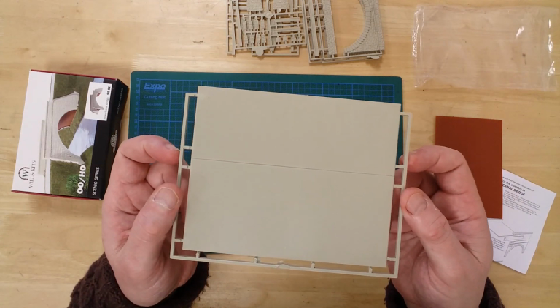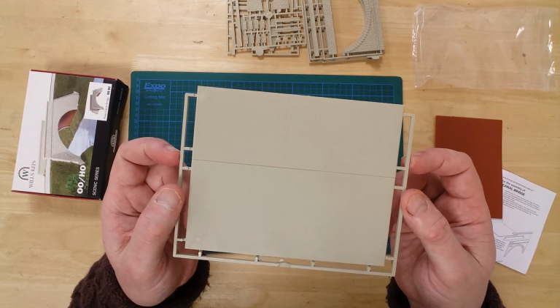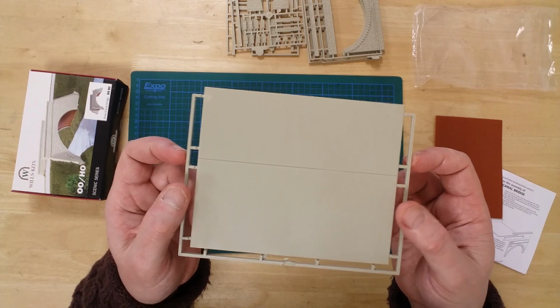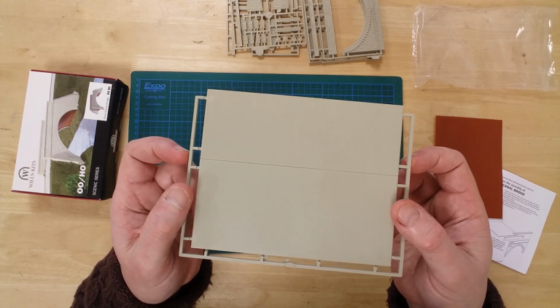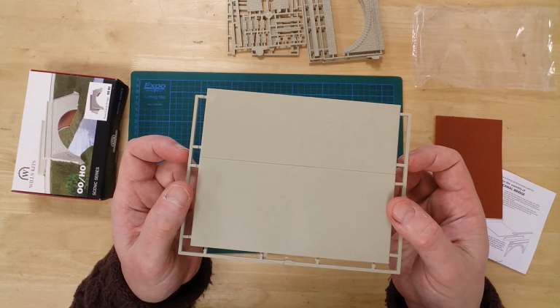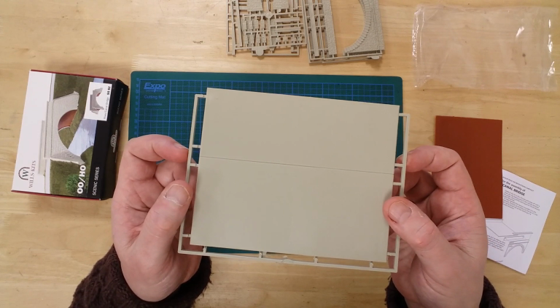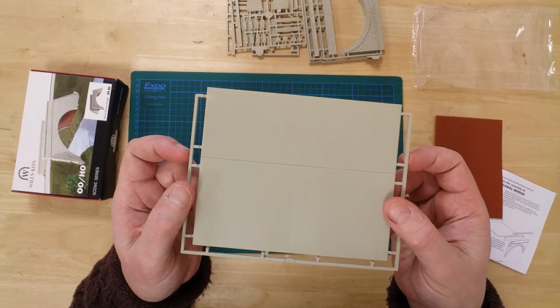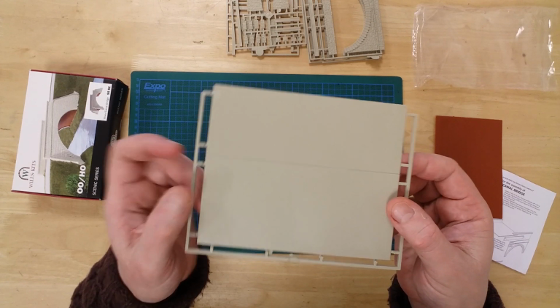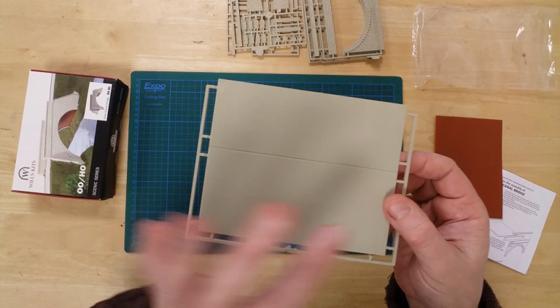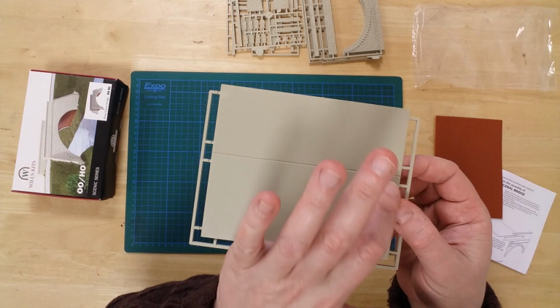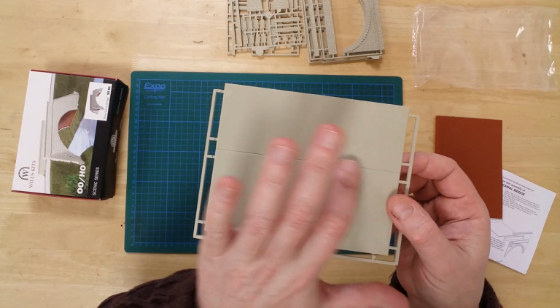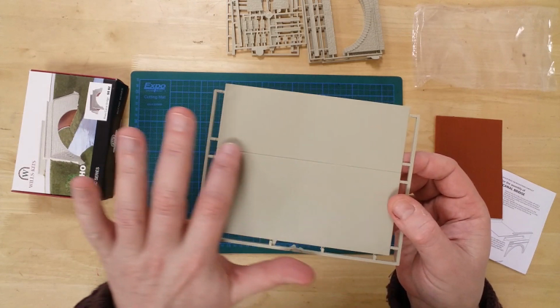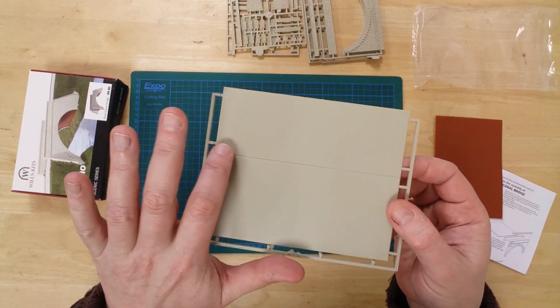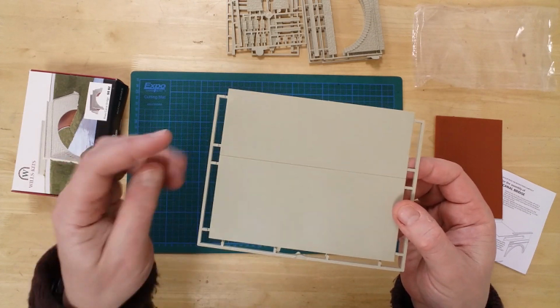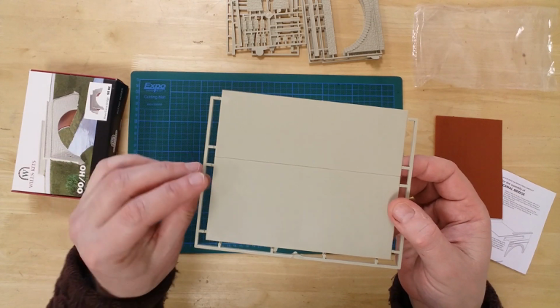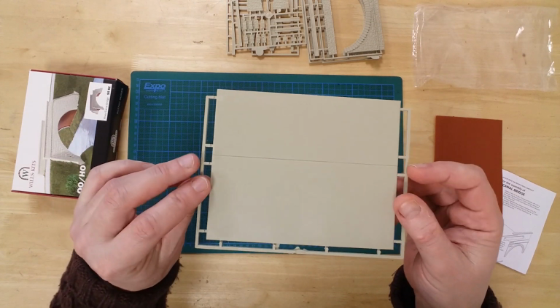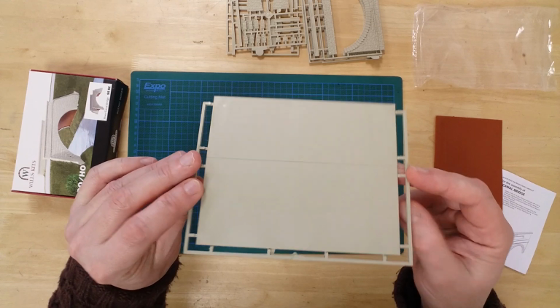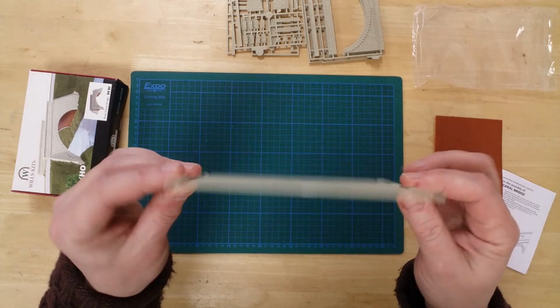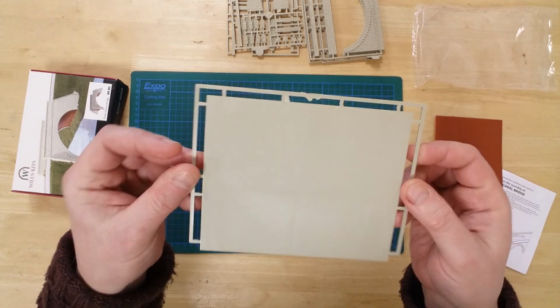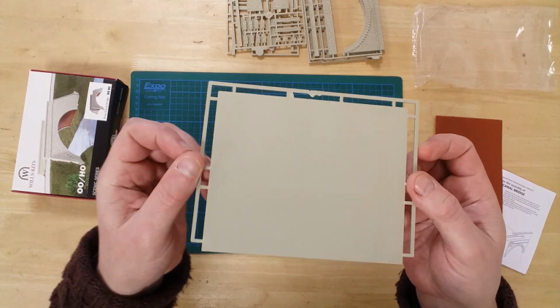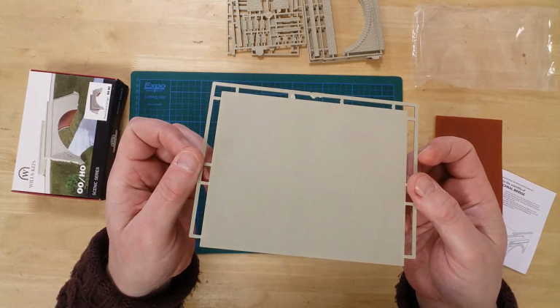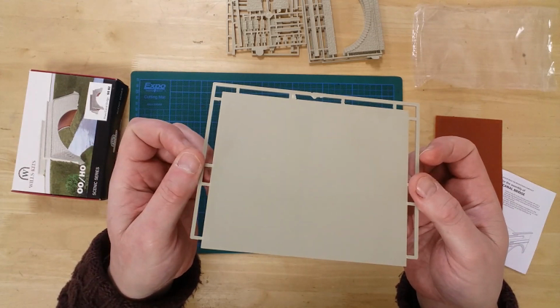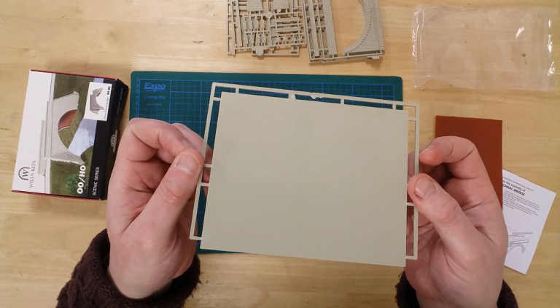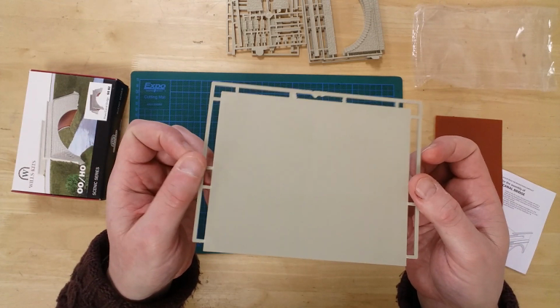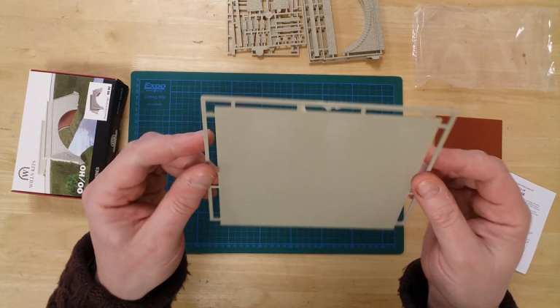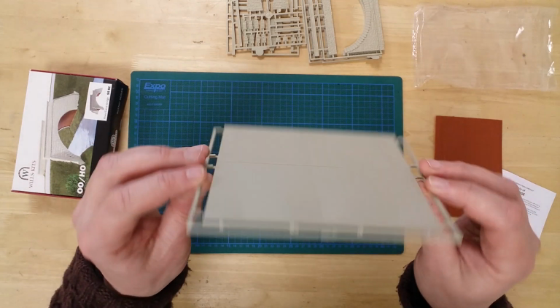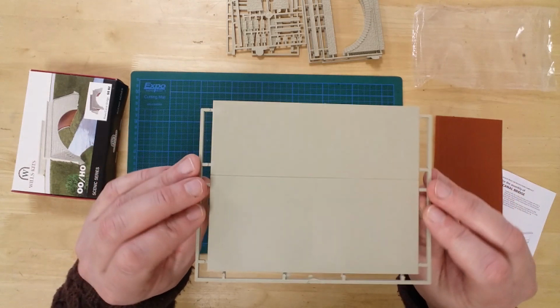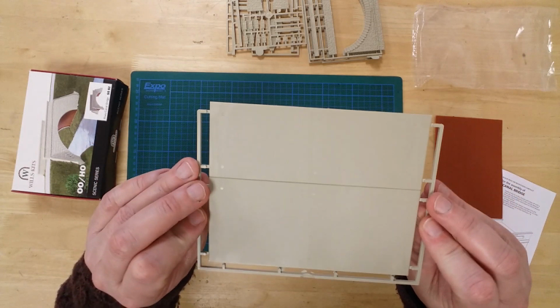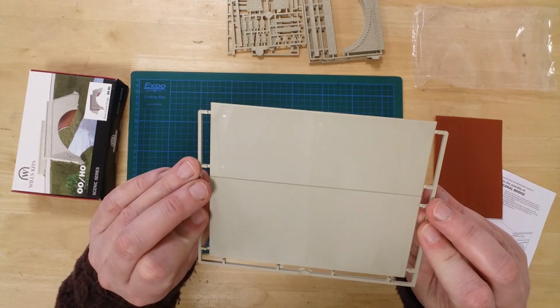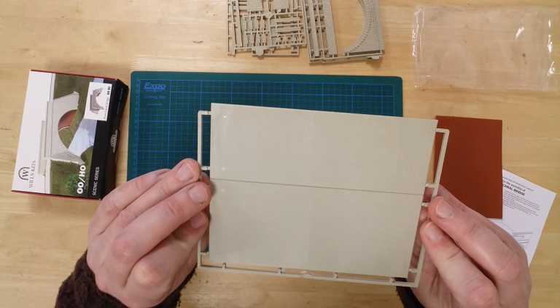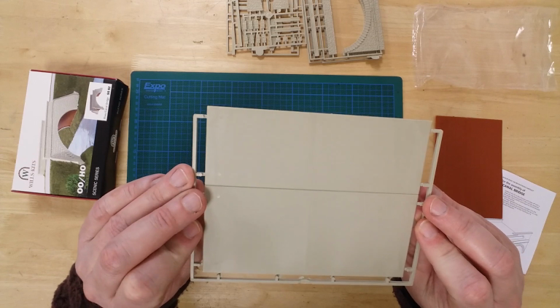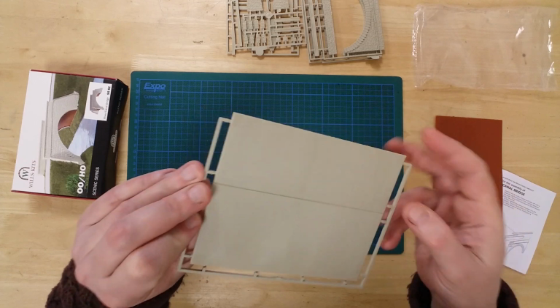There is a single sprue containing the roadbed. Please note the transverse groove — this allows the modeler to configure the kit as either a single or double-track bridge.